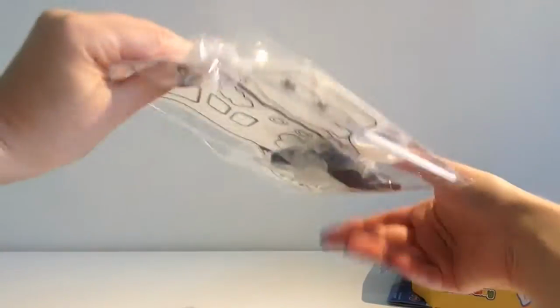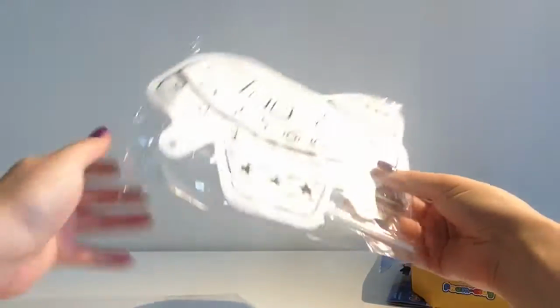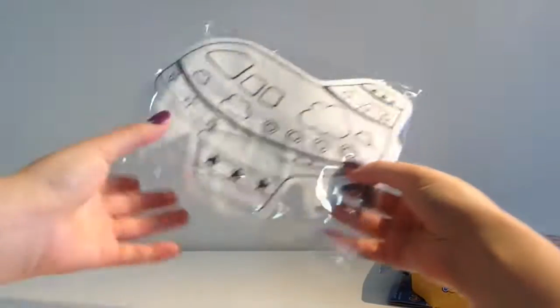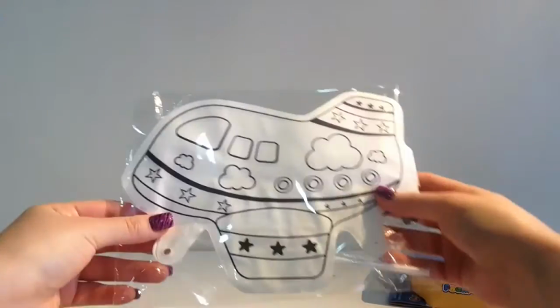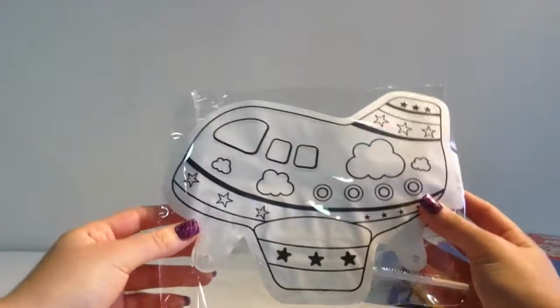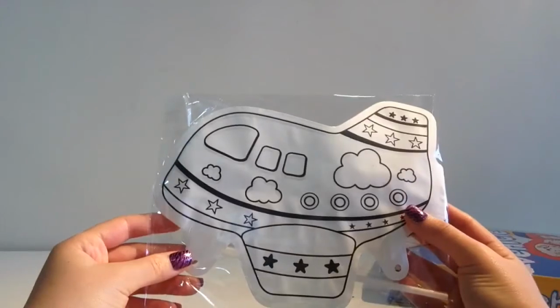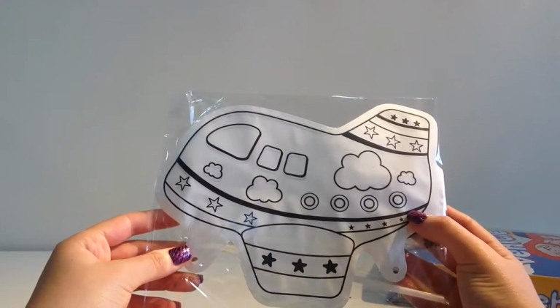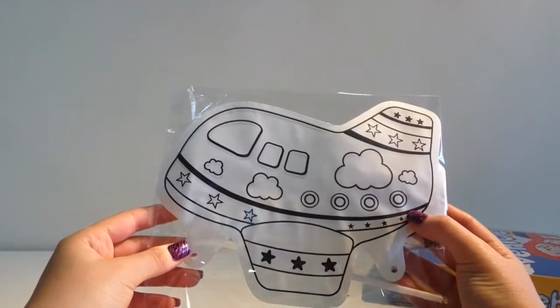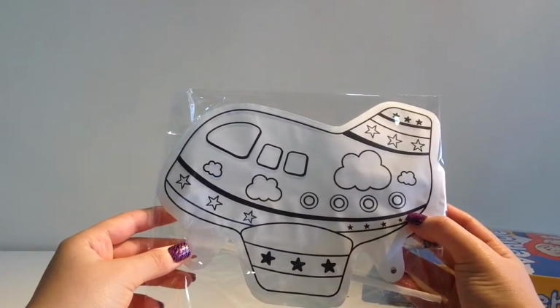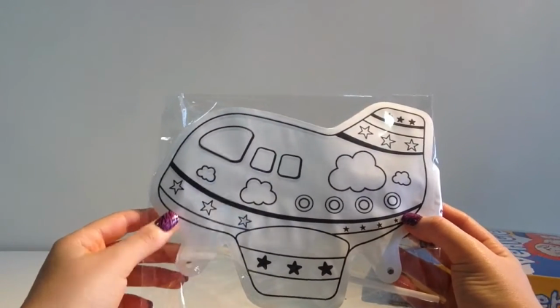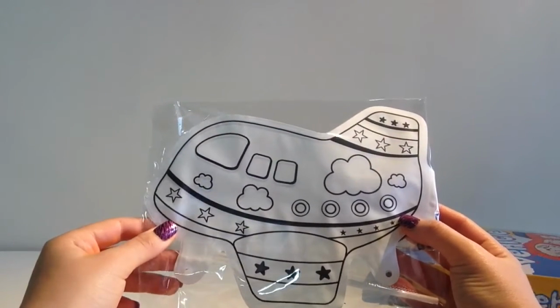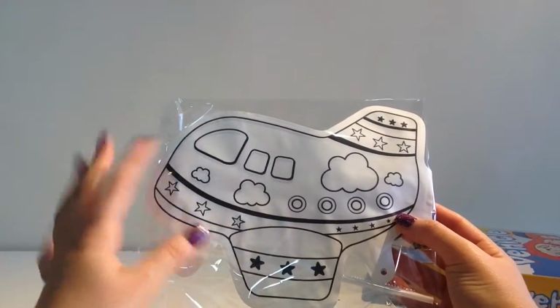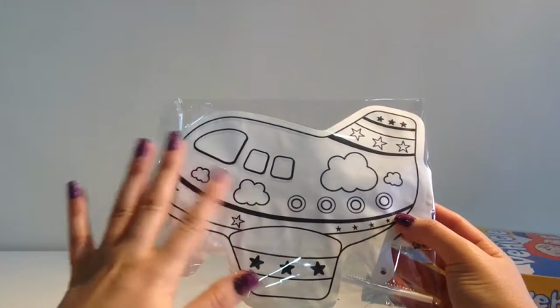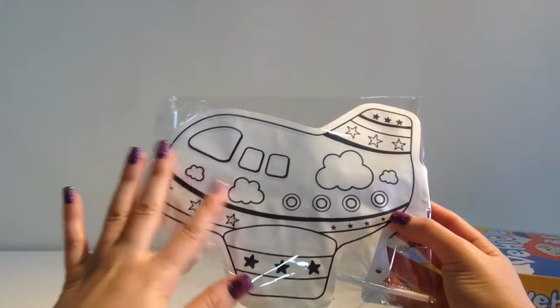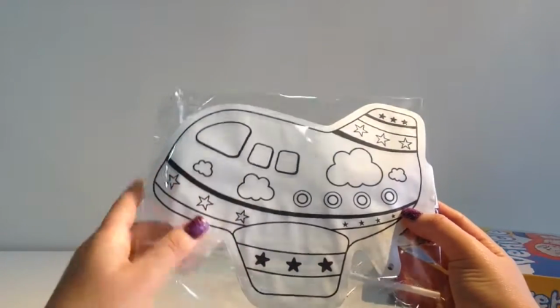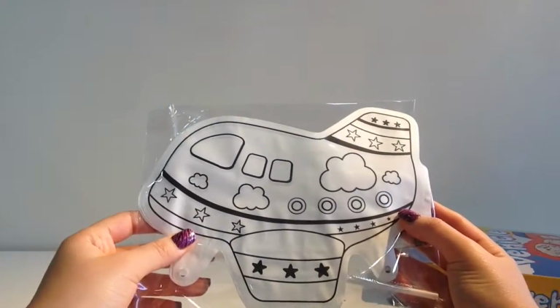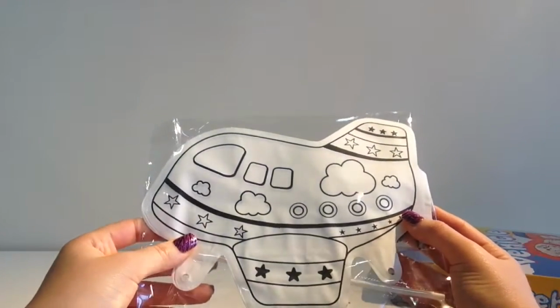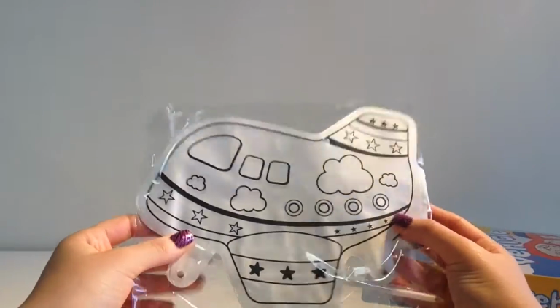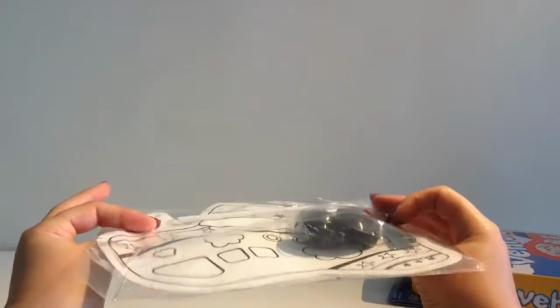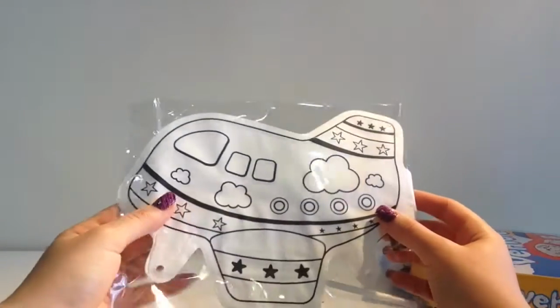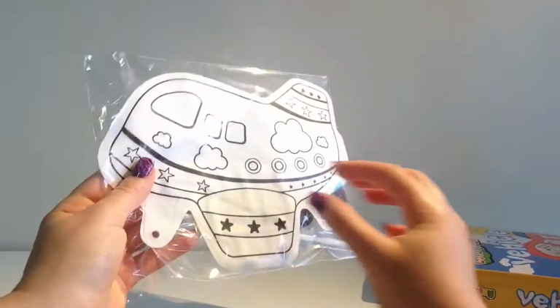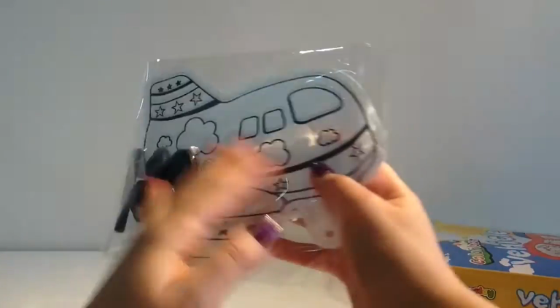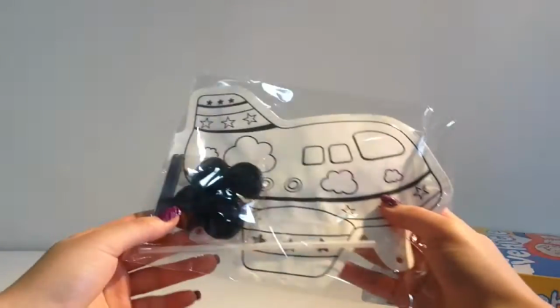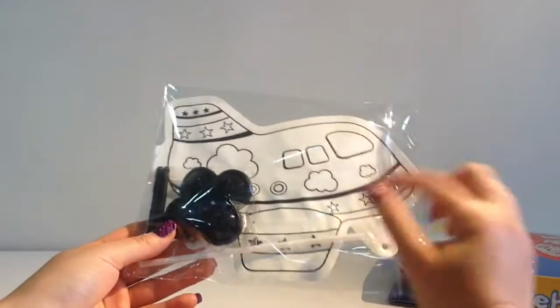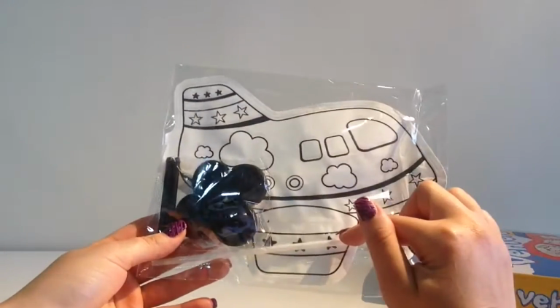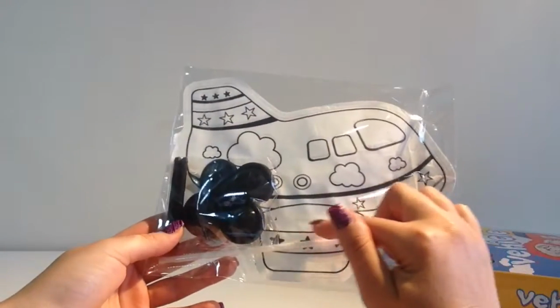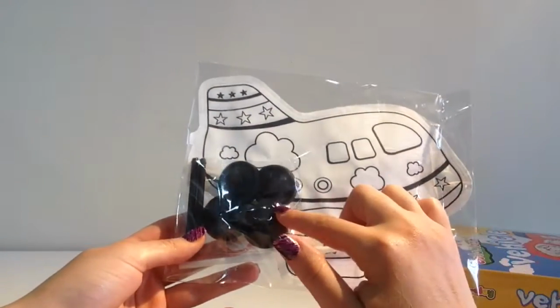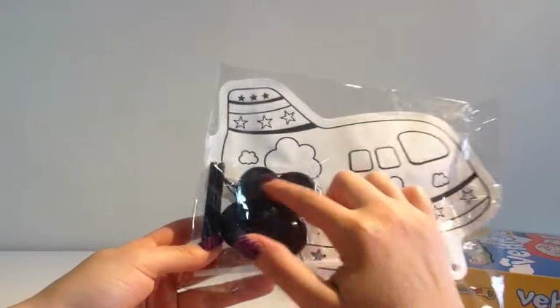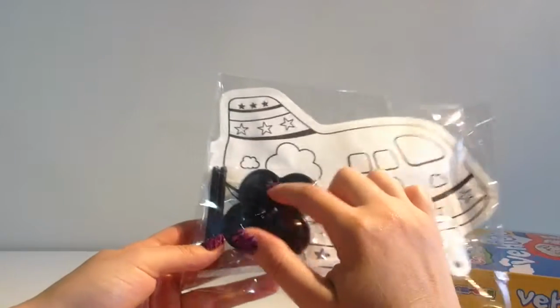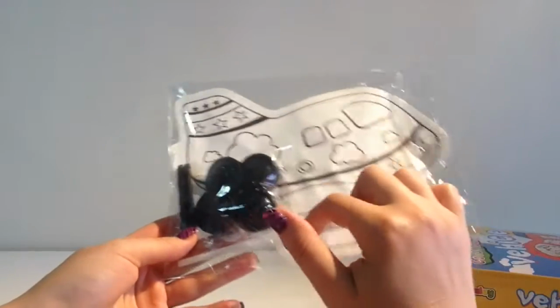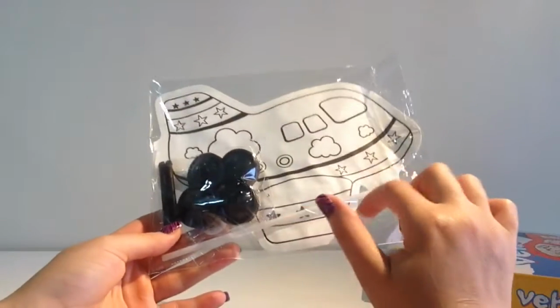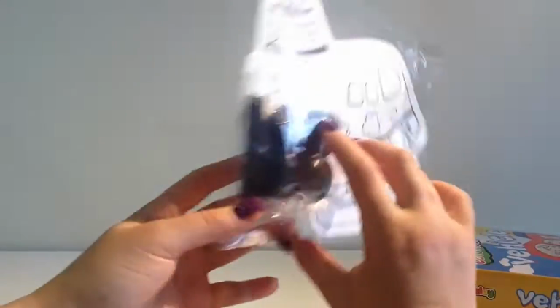And this is where we're going to be placing the Play-Doh - on this plane over here. This plane is going to be blown up into a balloon, and we're going to place these wheels on the plane.